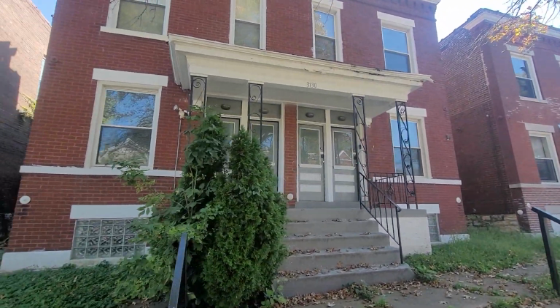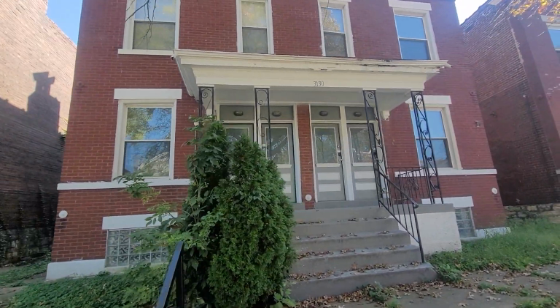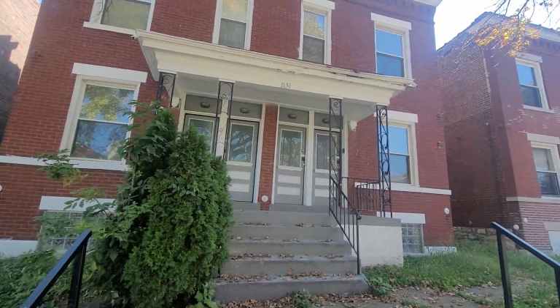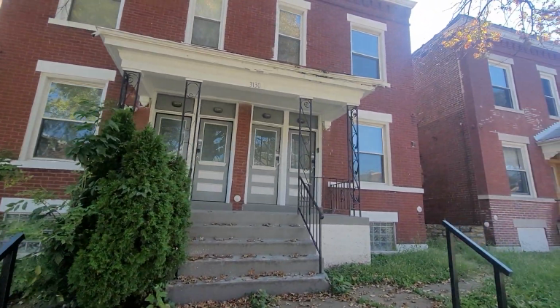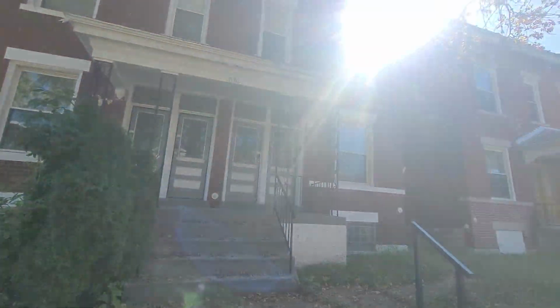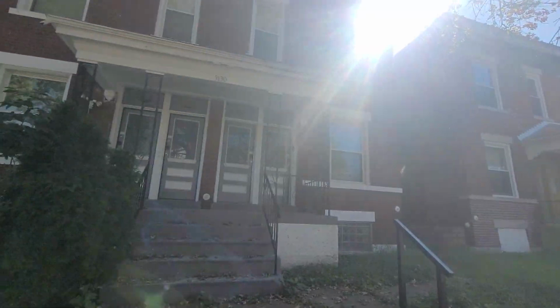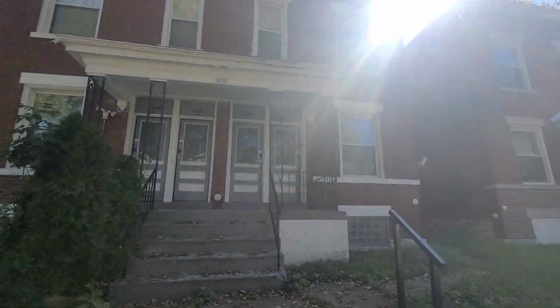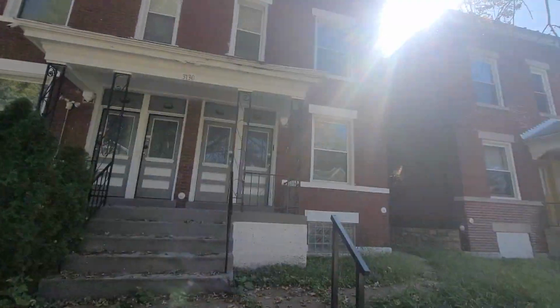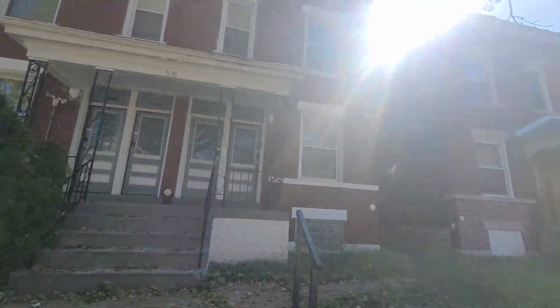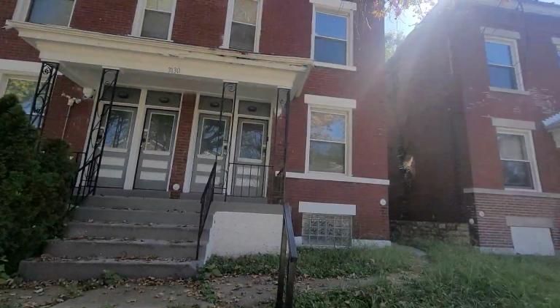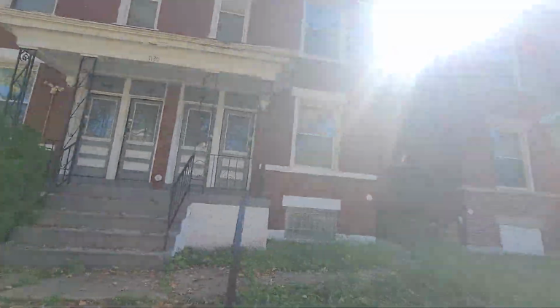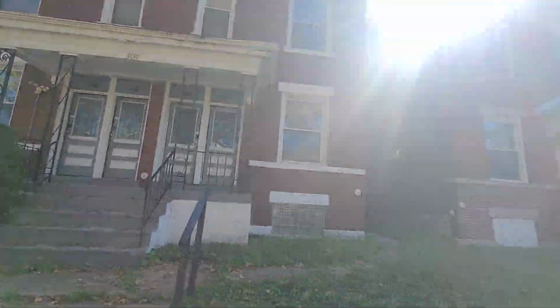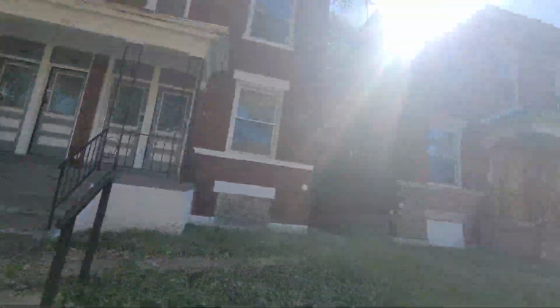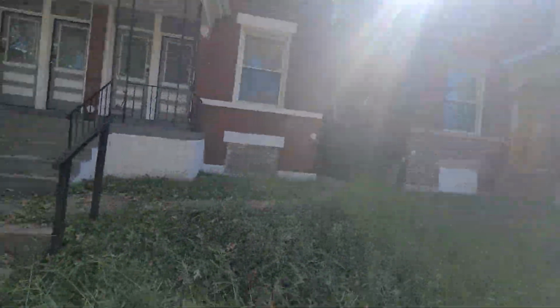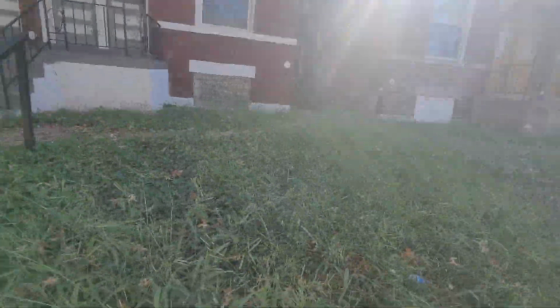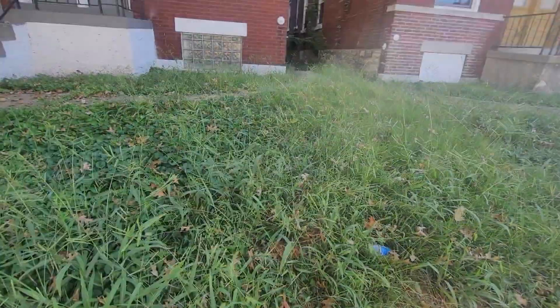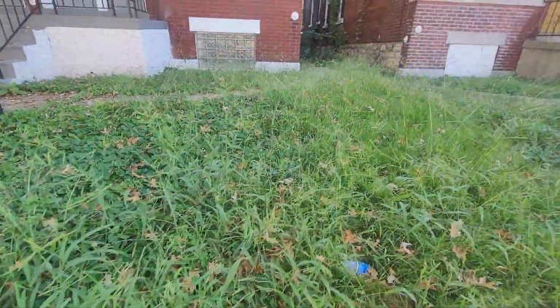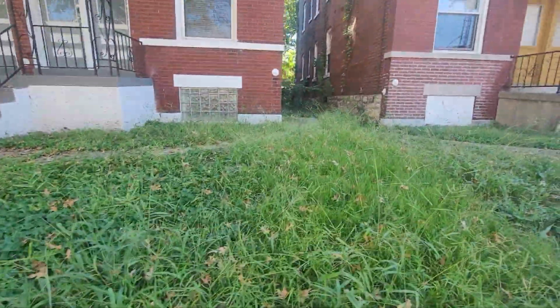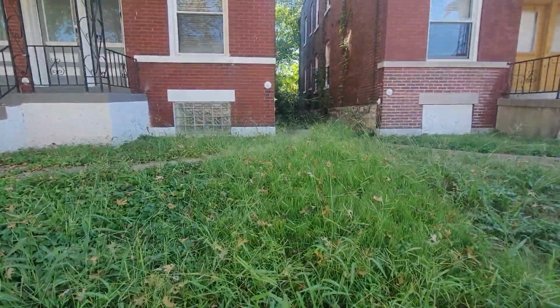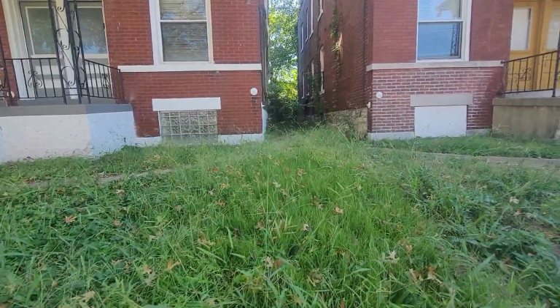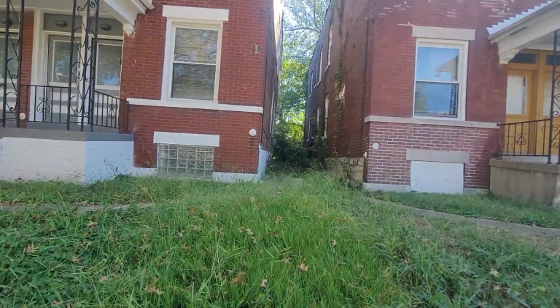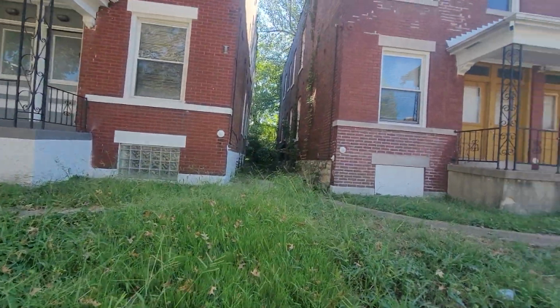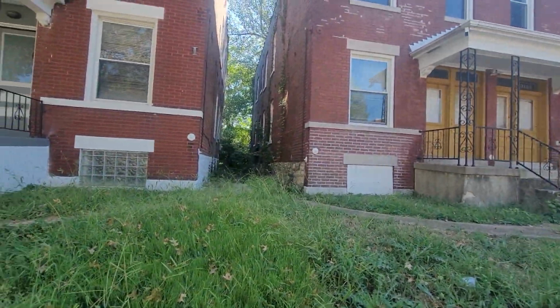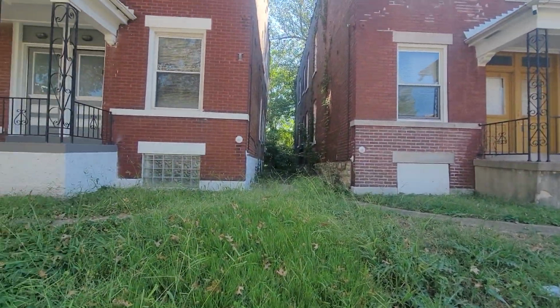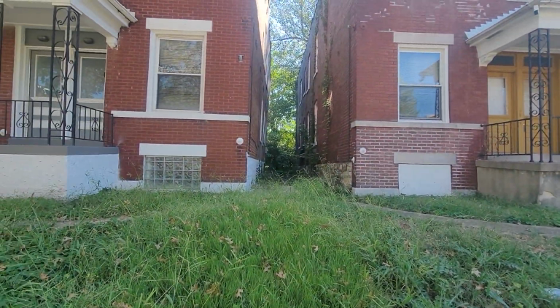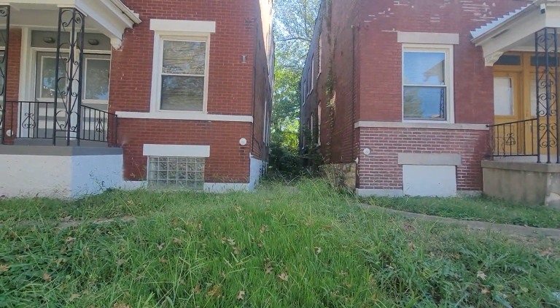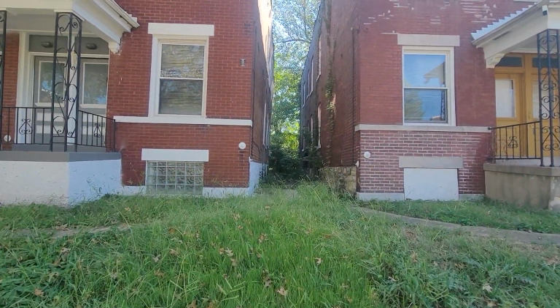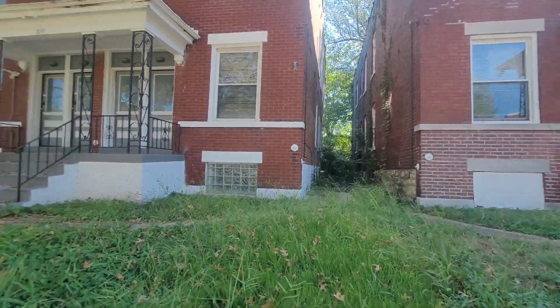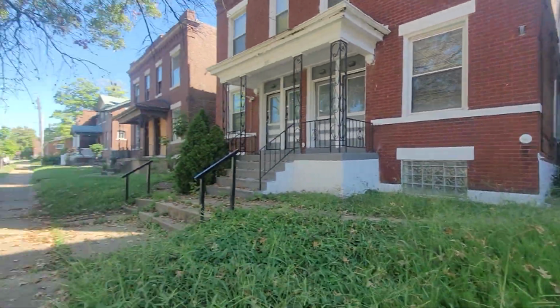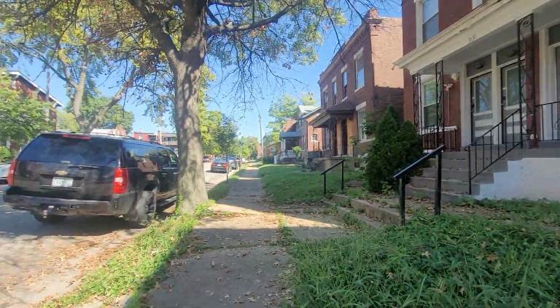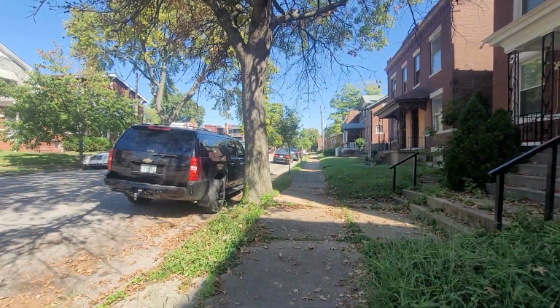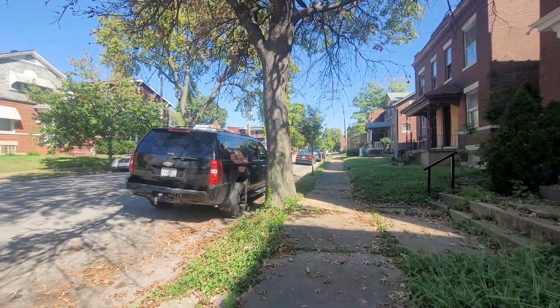I'm just a little aware of that. Looks like they haven't been cutting their grass and it looks like there's a lot going on — let me see if I can go up there.